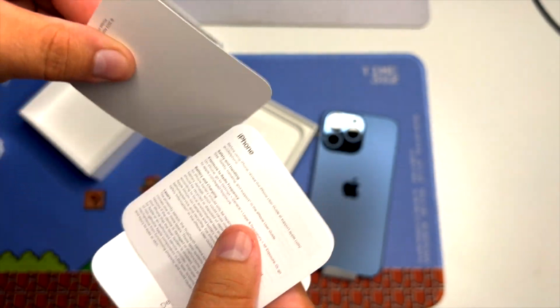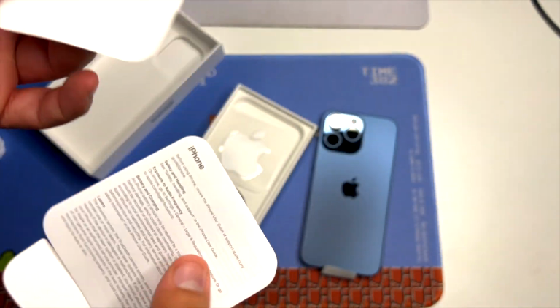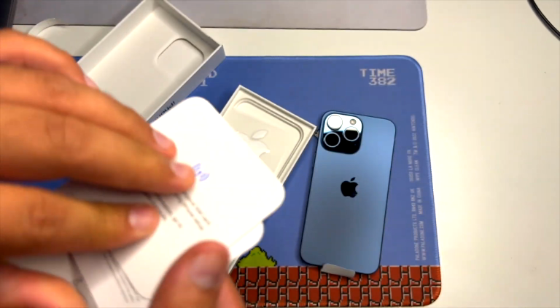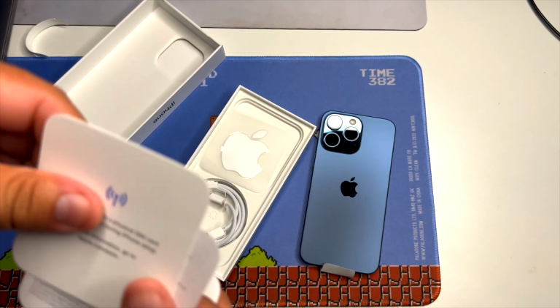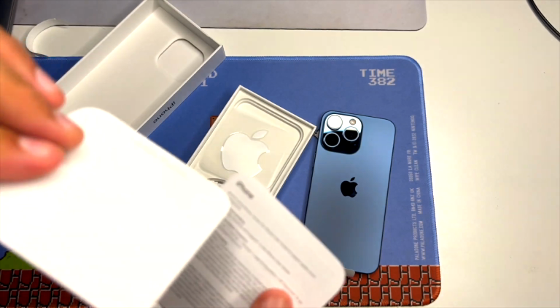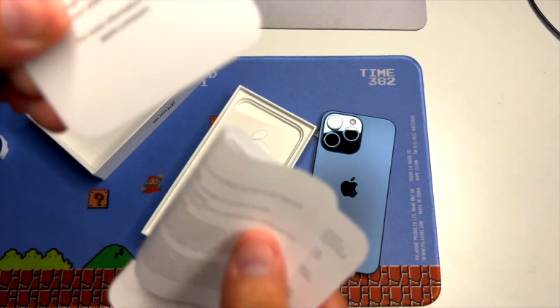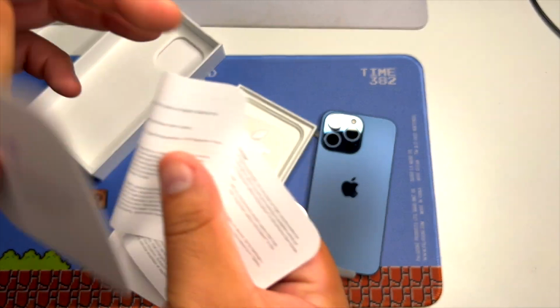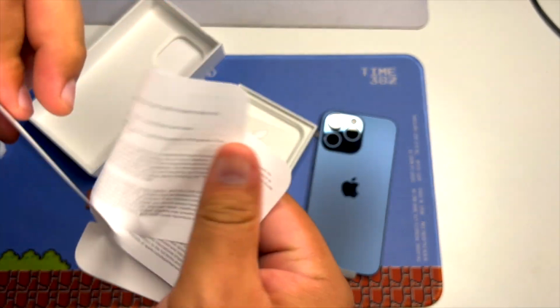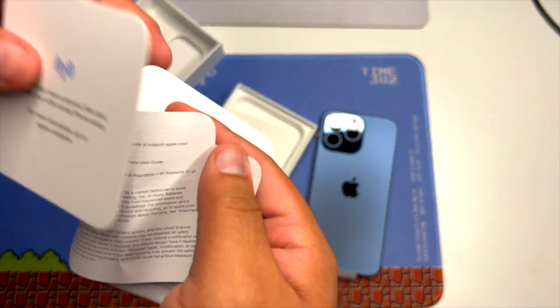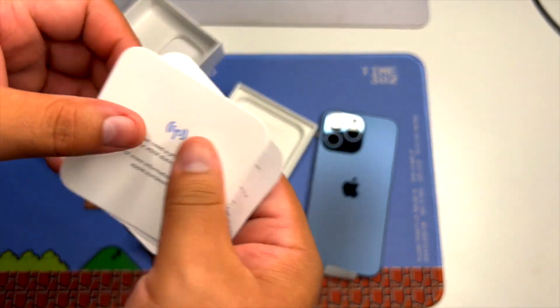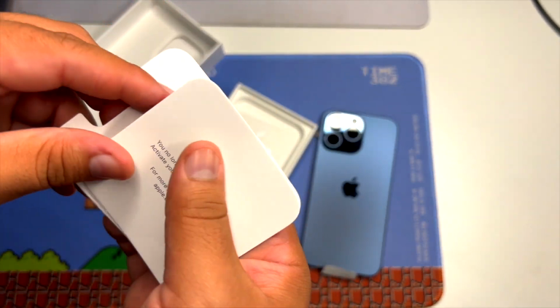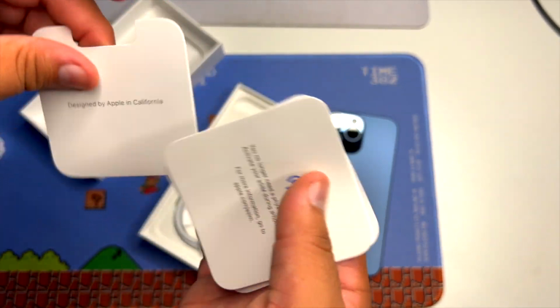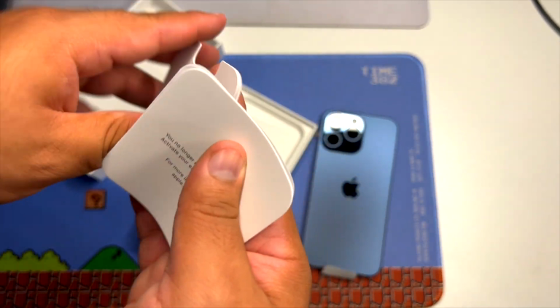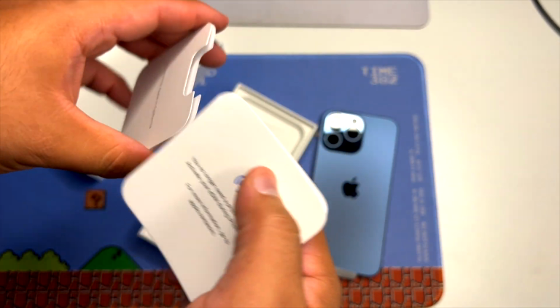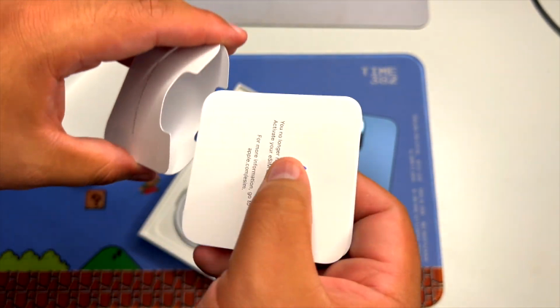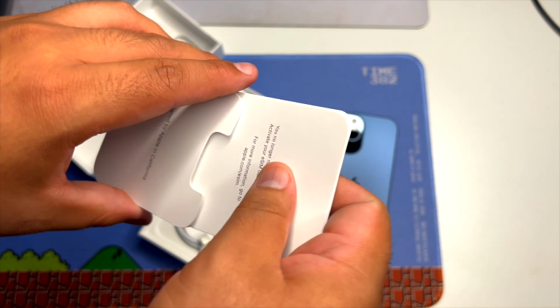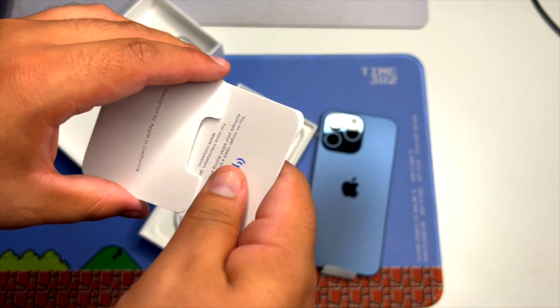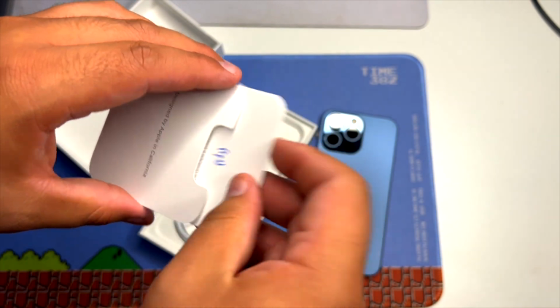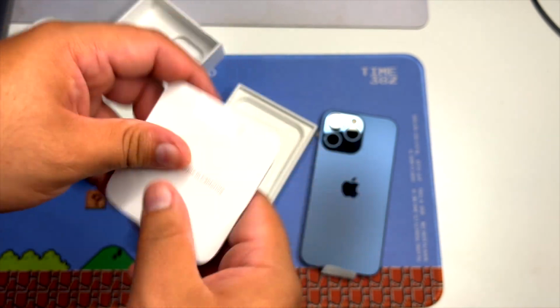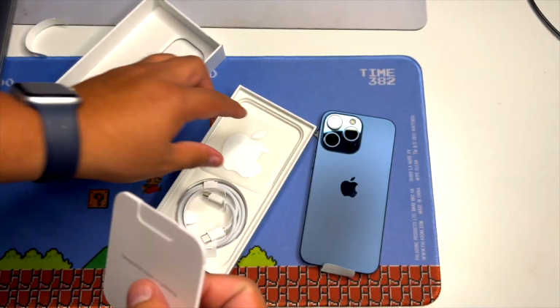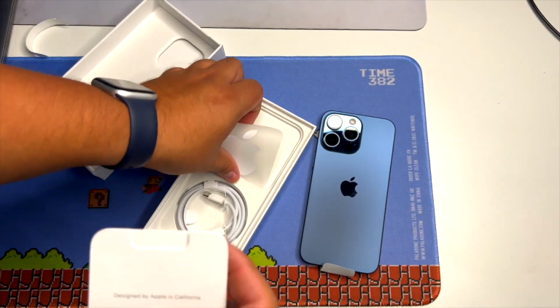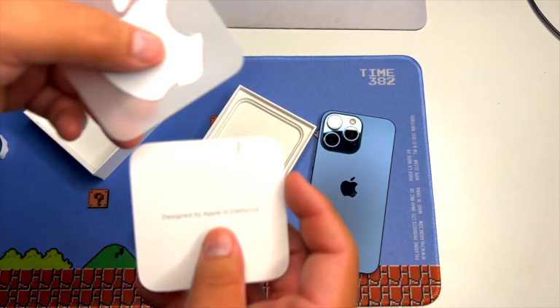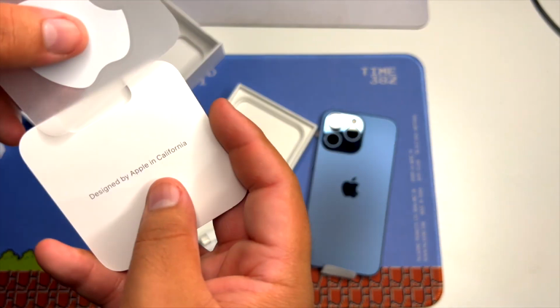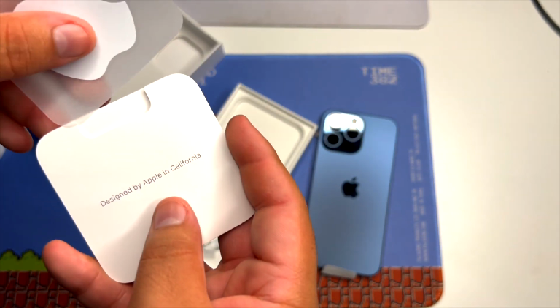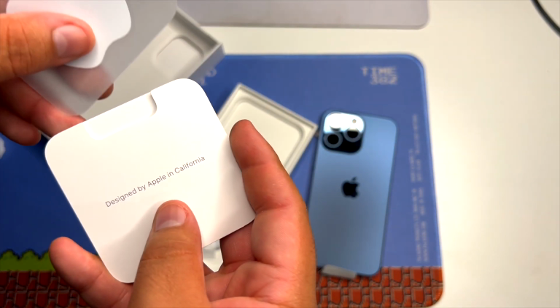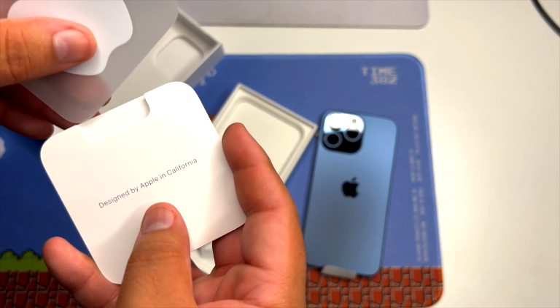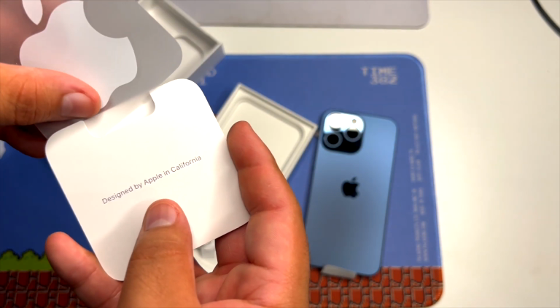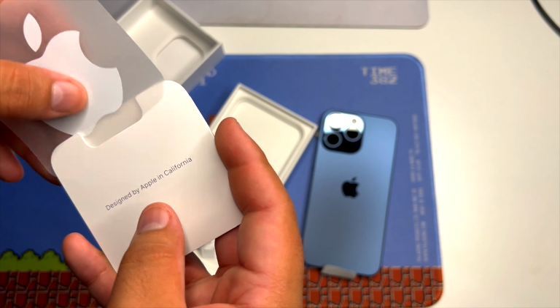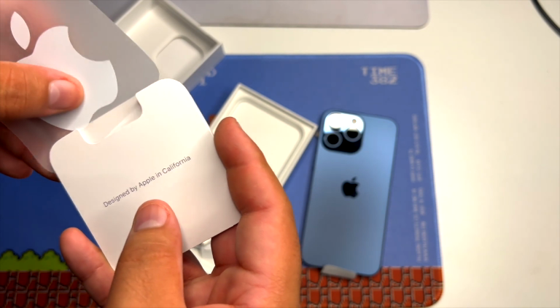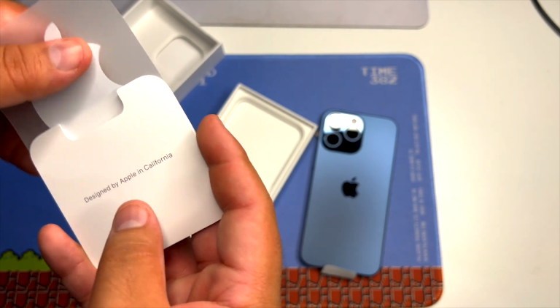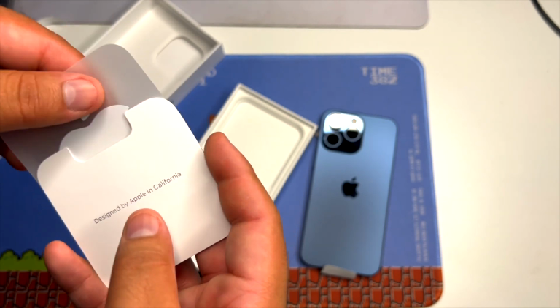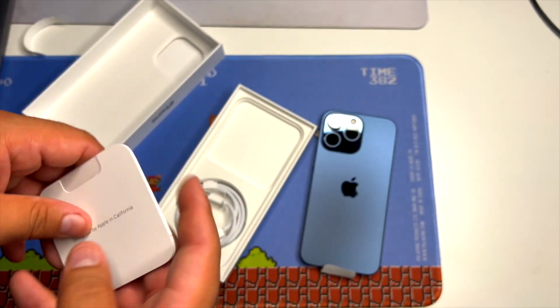So this is going to be my first eSIM experience. Wow — this is very minimal paperwork that they include. Let's put our single Apple sticker back in here.